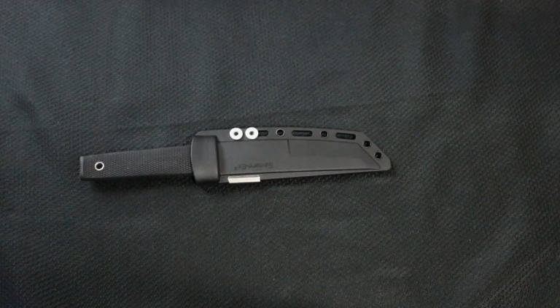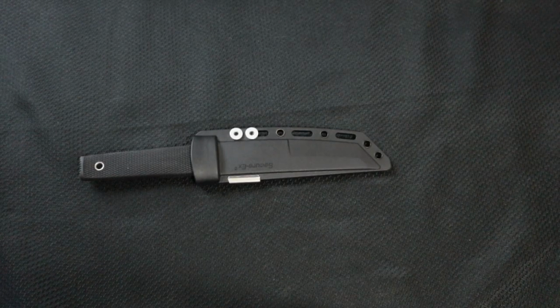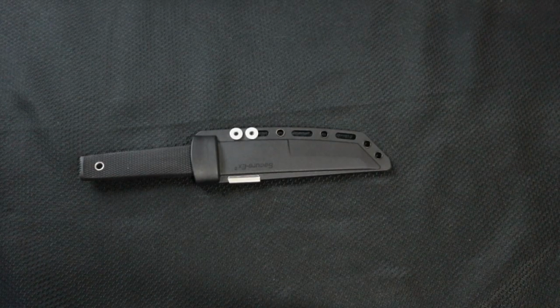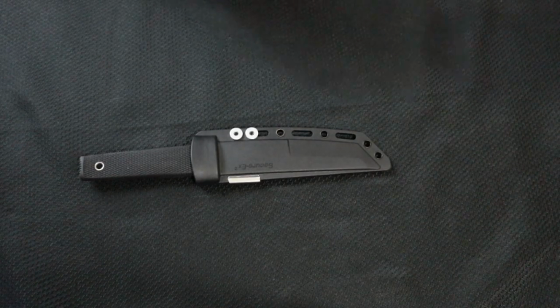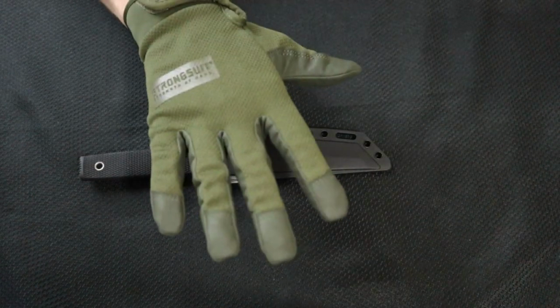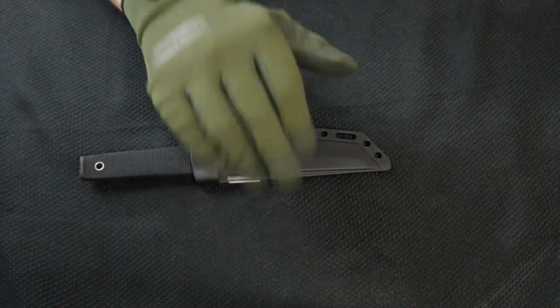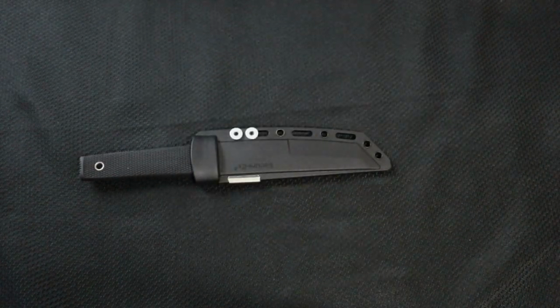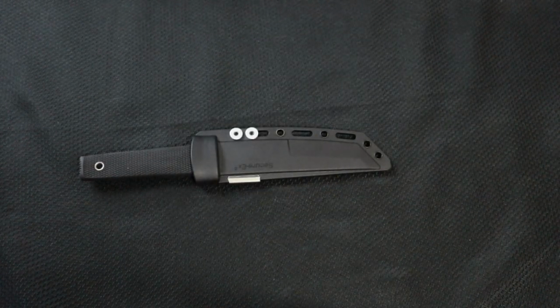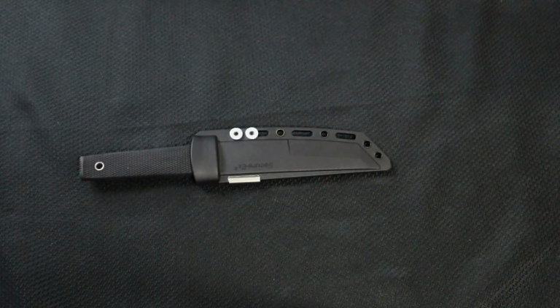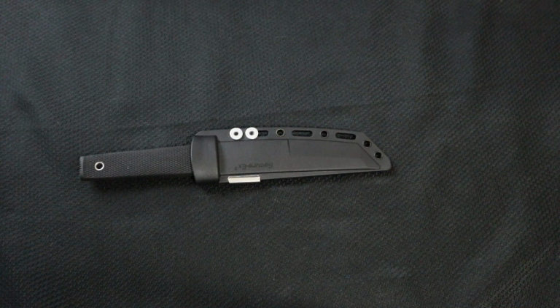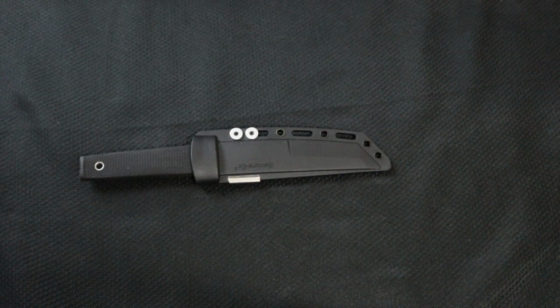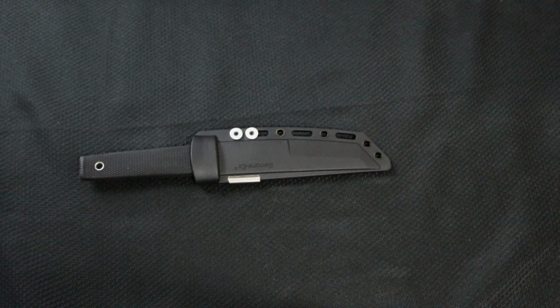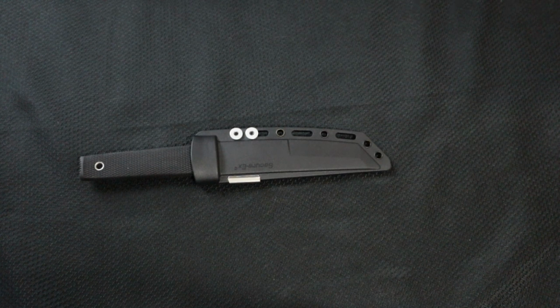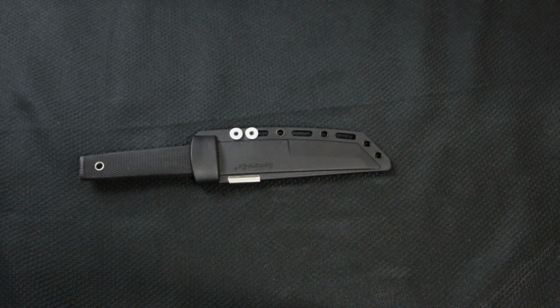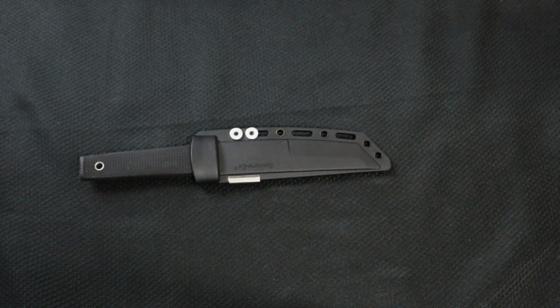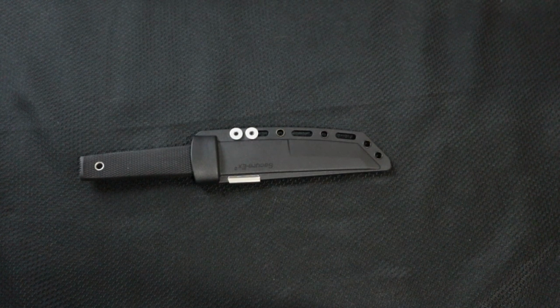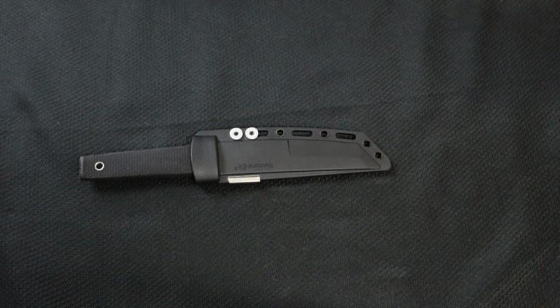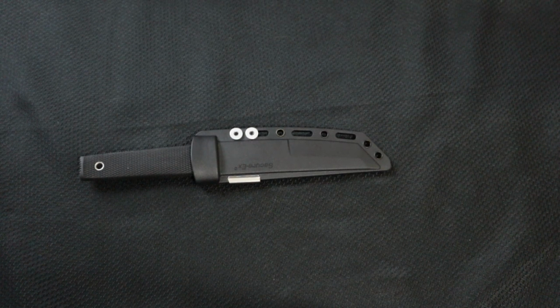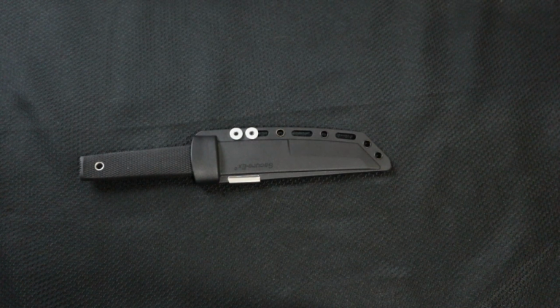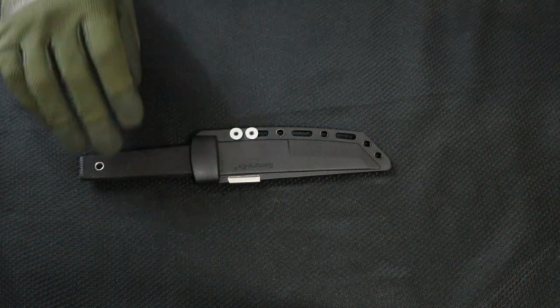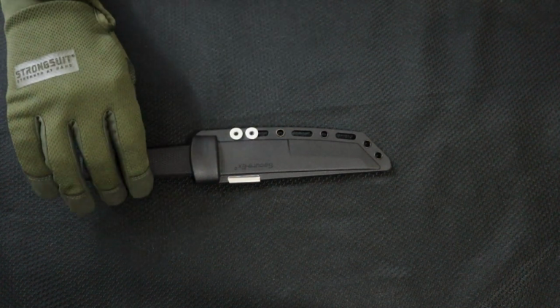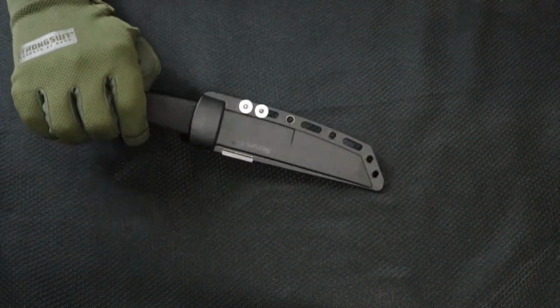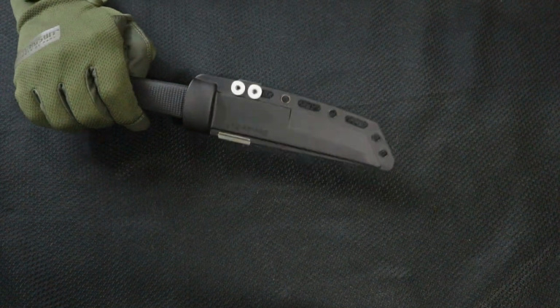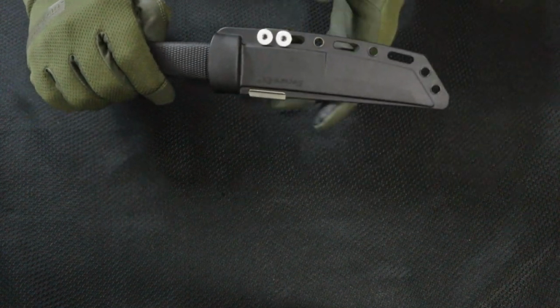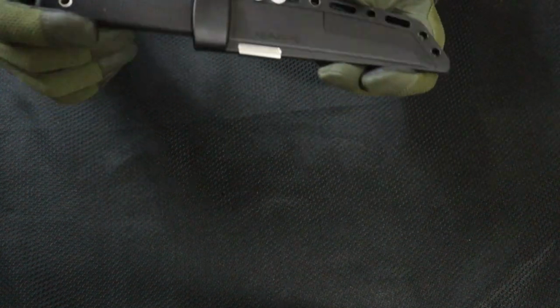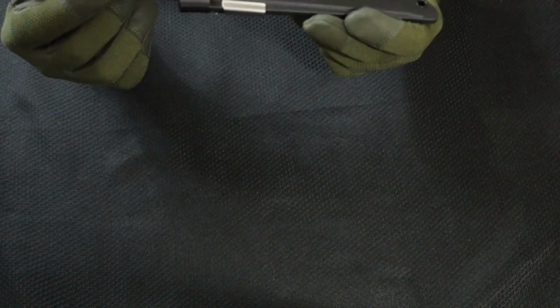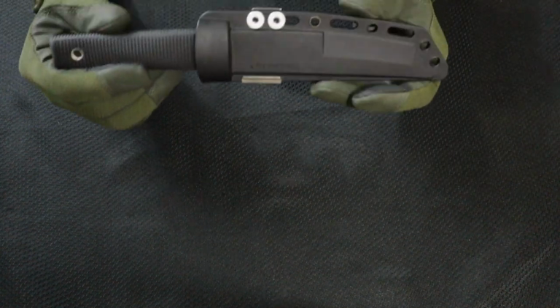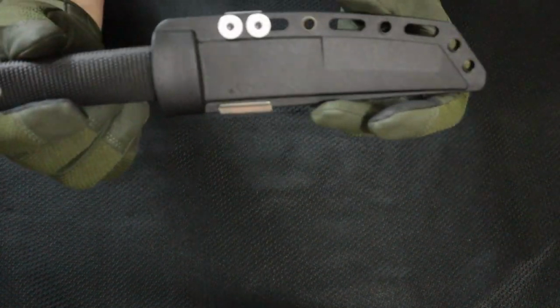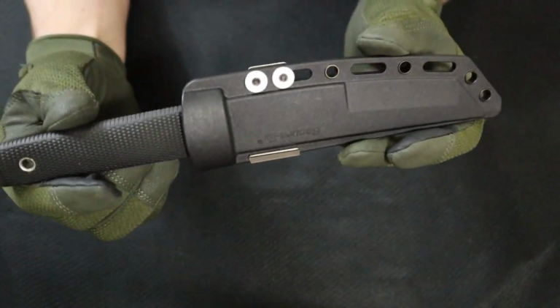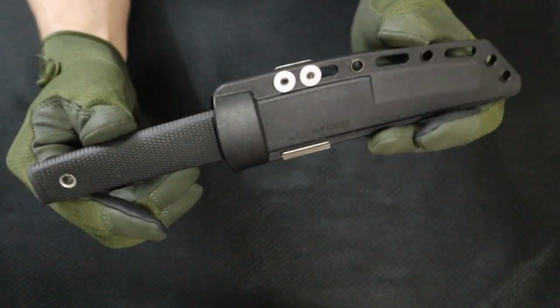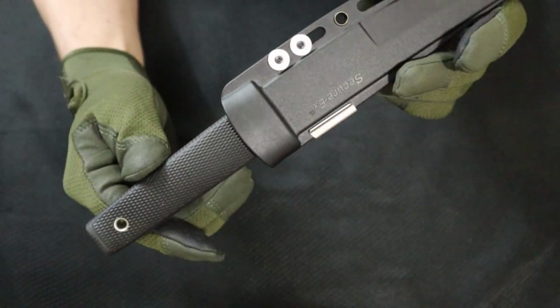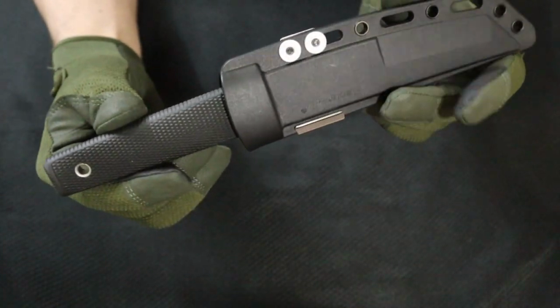Welcome back to 5-Minute Knives, the channel that's aging like a cheap wine. Today, we're going to be talking about a fixed blade, and this is a fixed blade from Cold Steel.